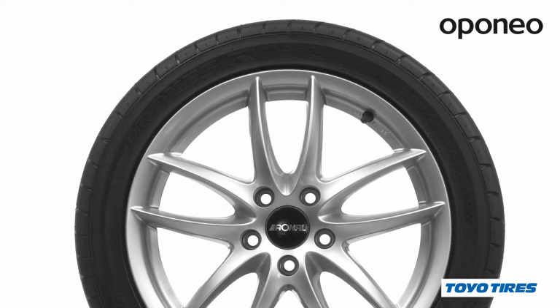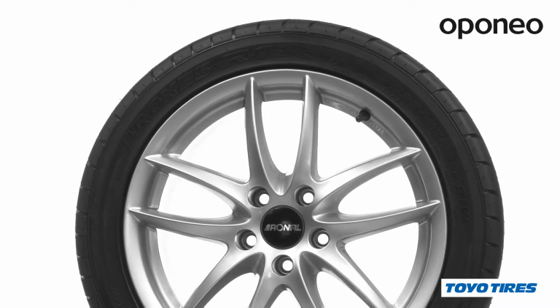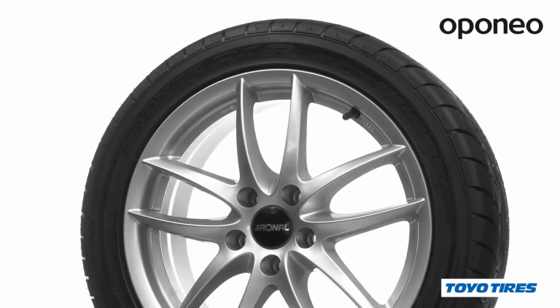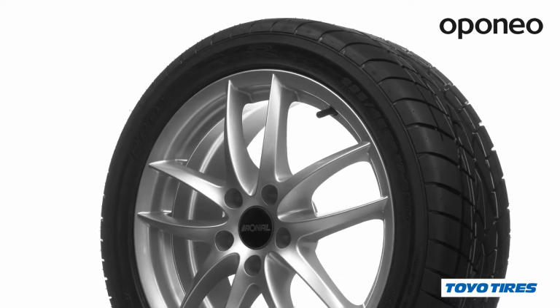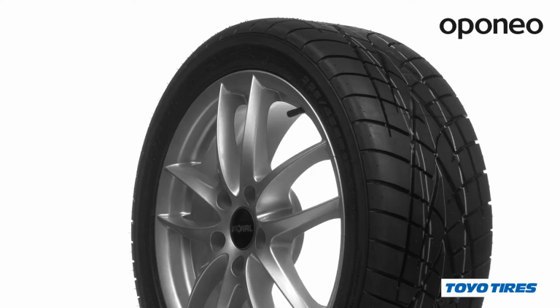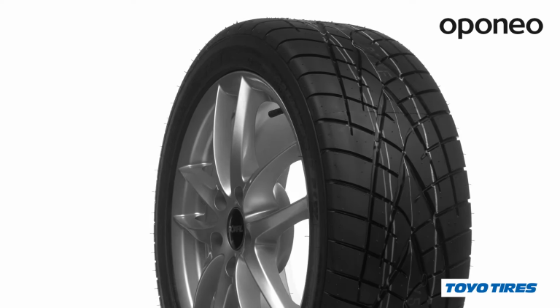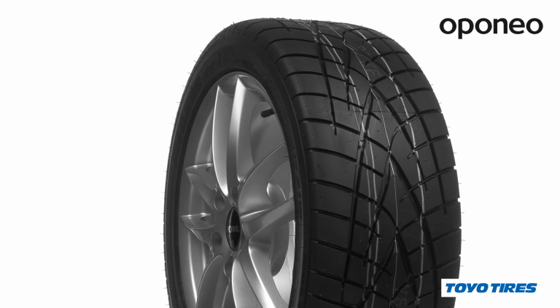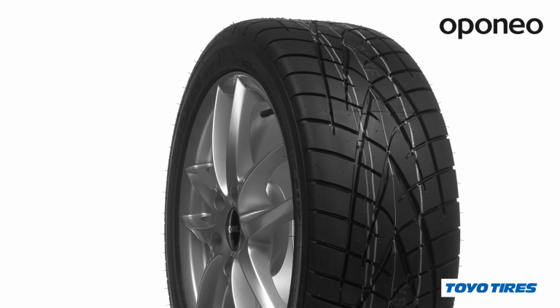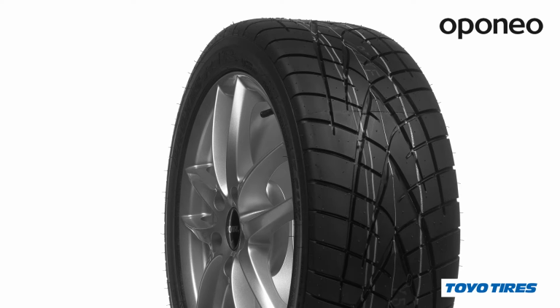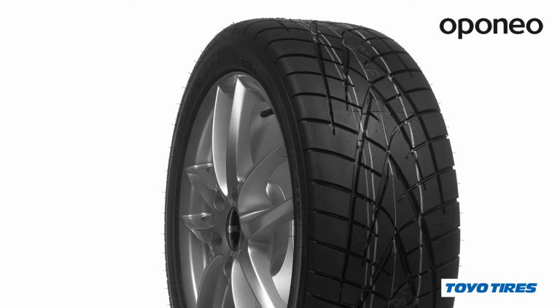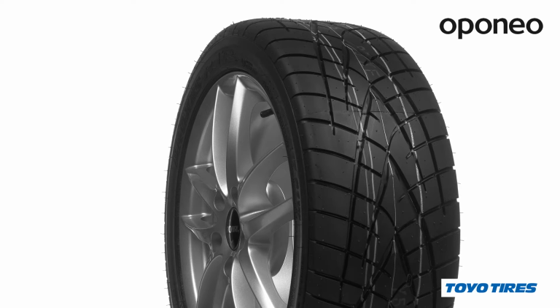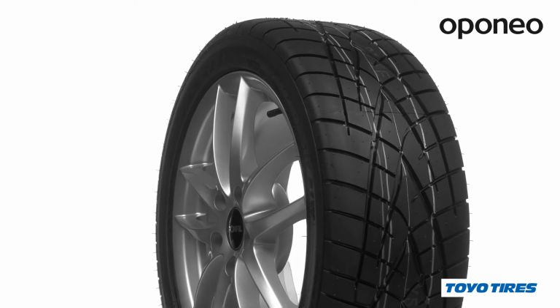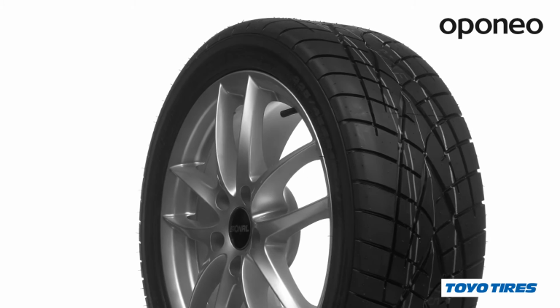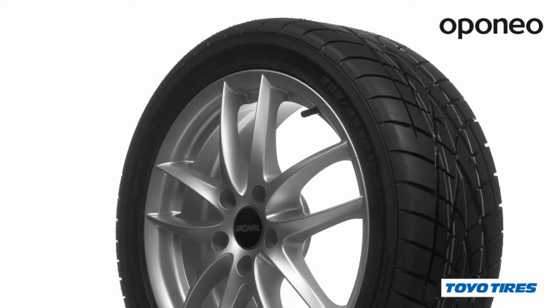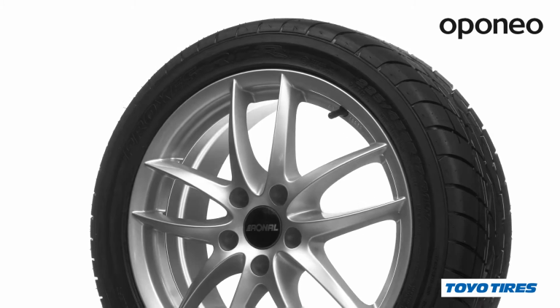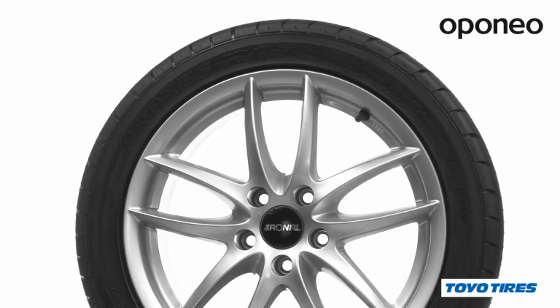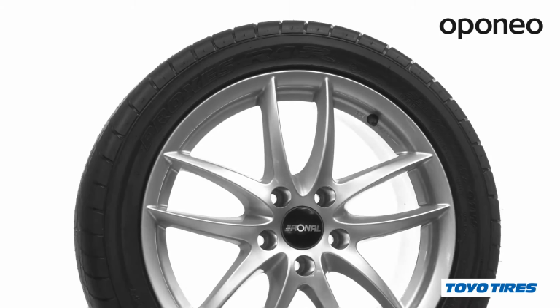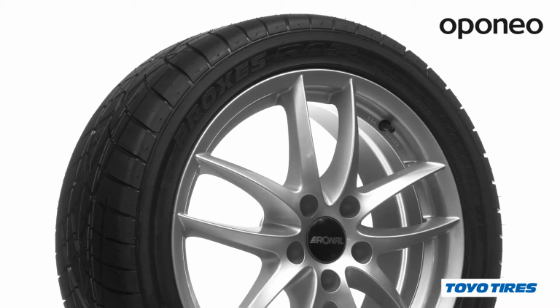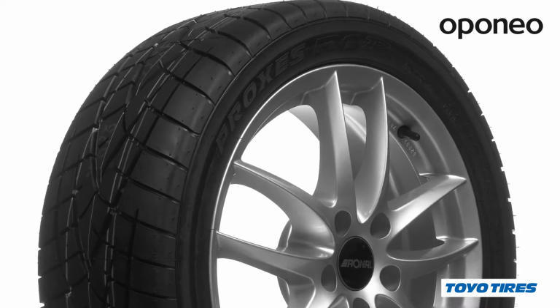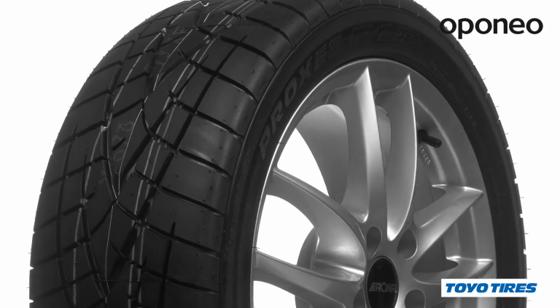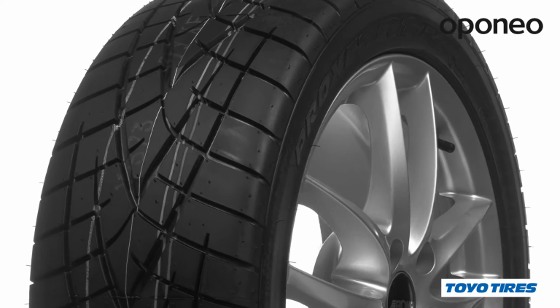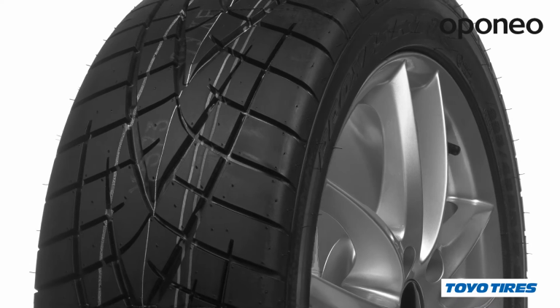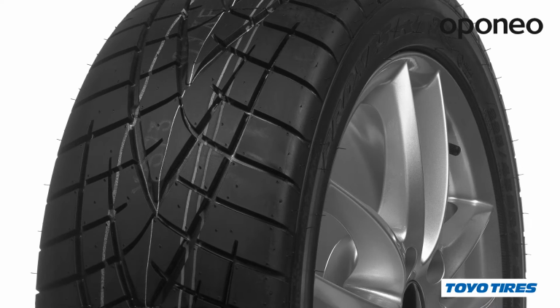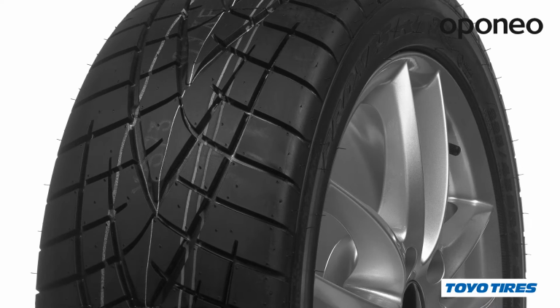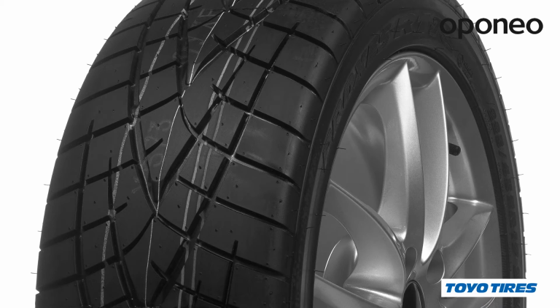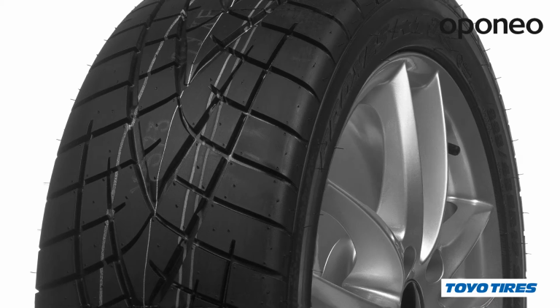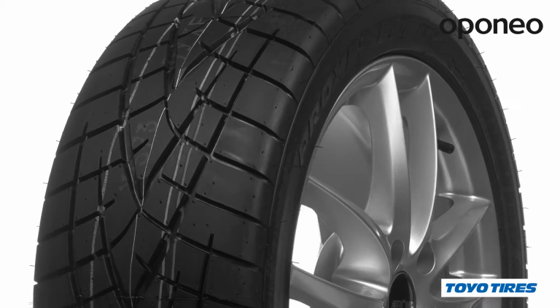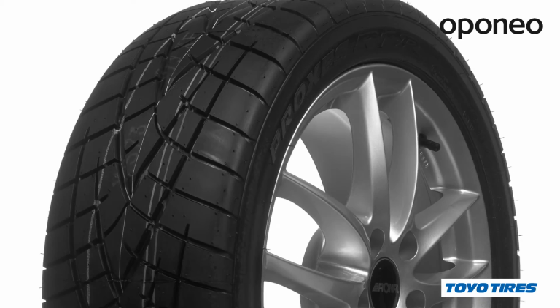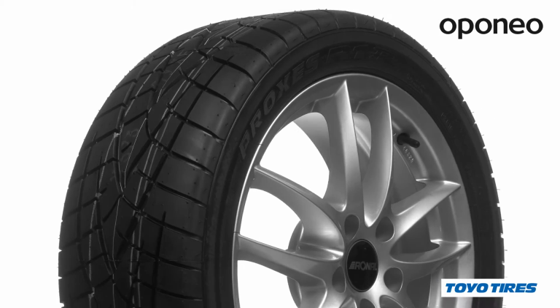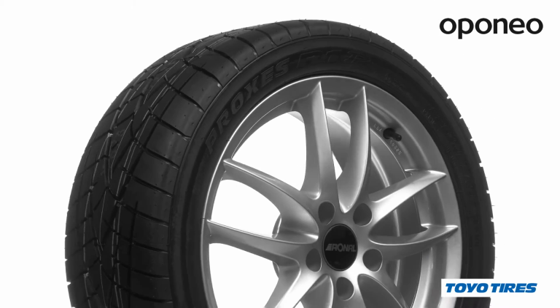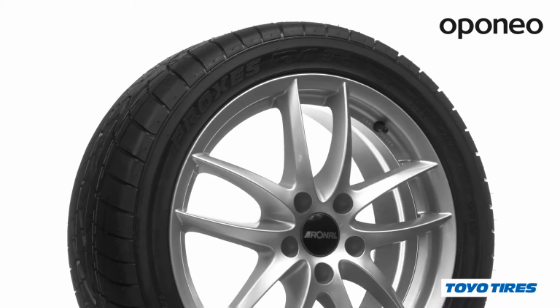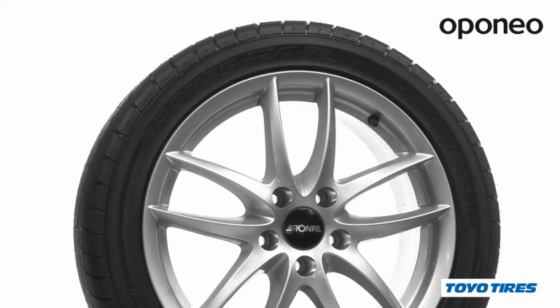Toyo R1R is a premium class summer tire designed for sport cars. Toyo tires are manufactured according to modern Japanese technologies, which are the key to achieving highest performance. If you are fond of racetrack driving, this model is a perfect choice for you.